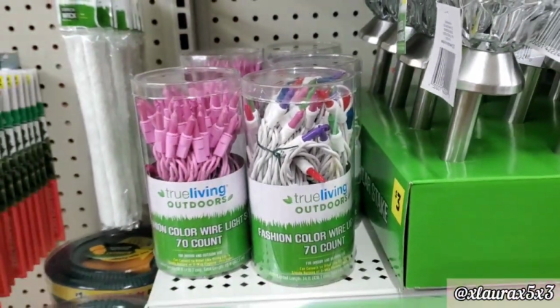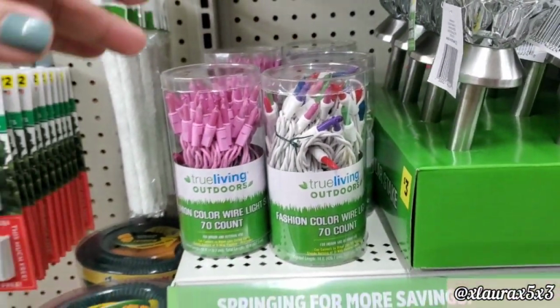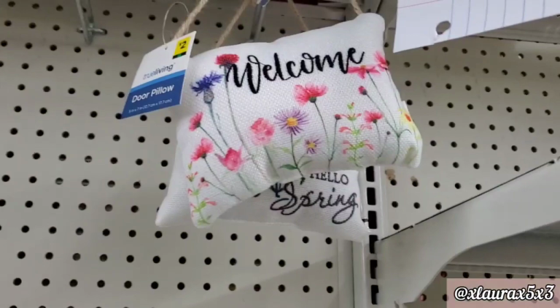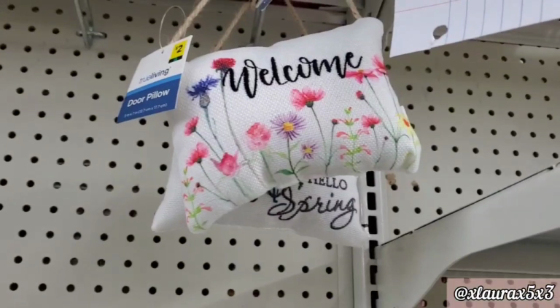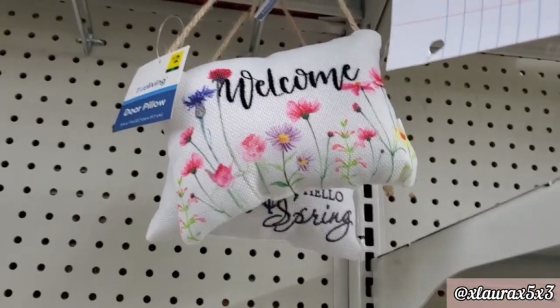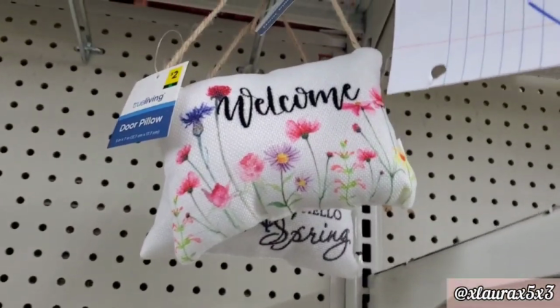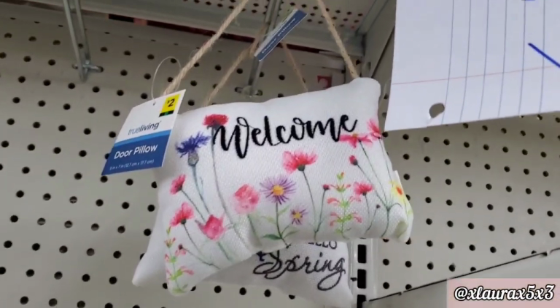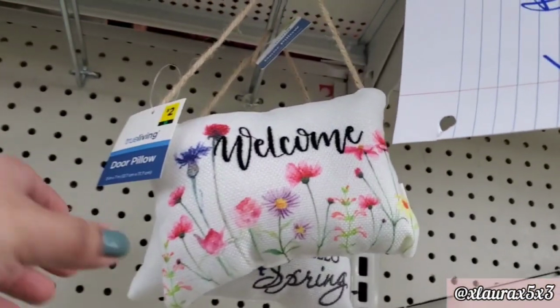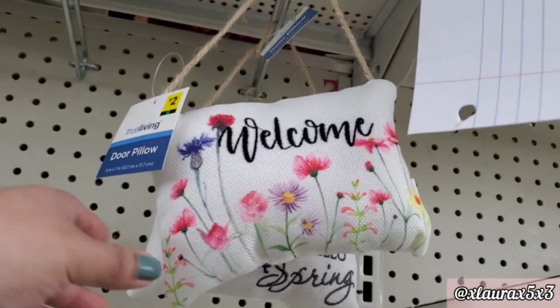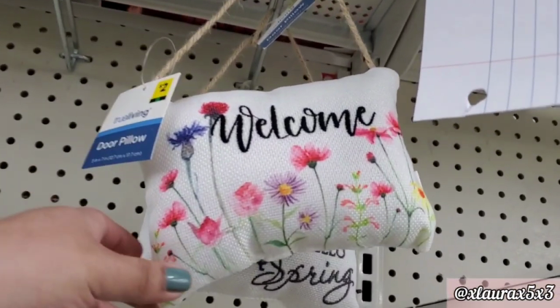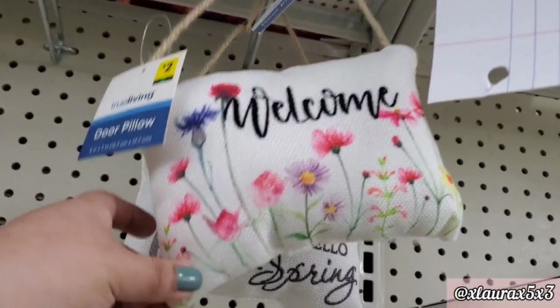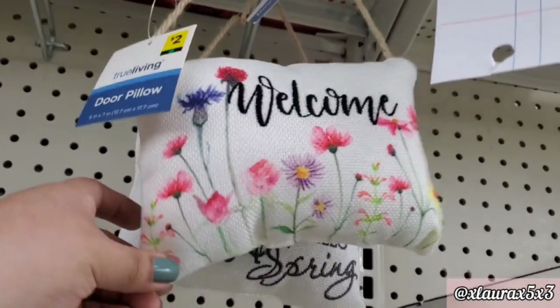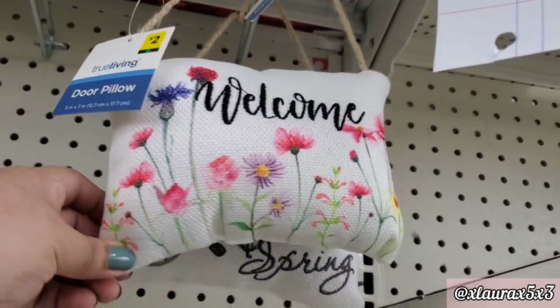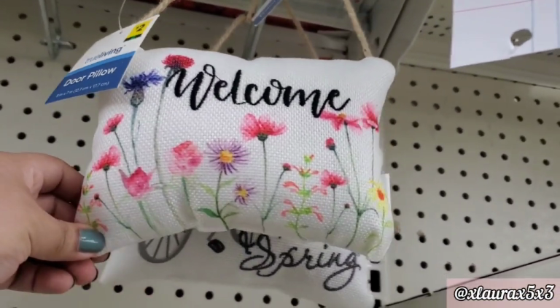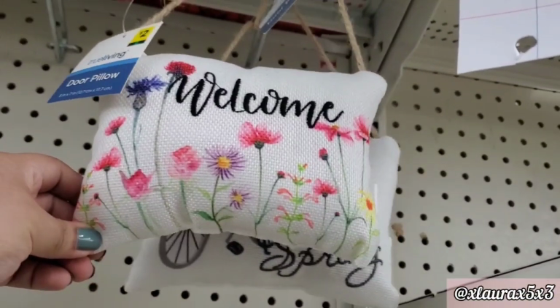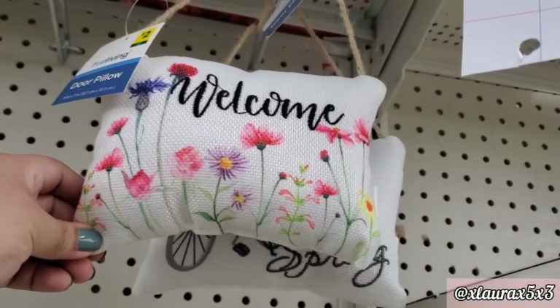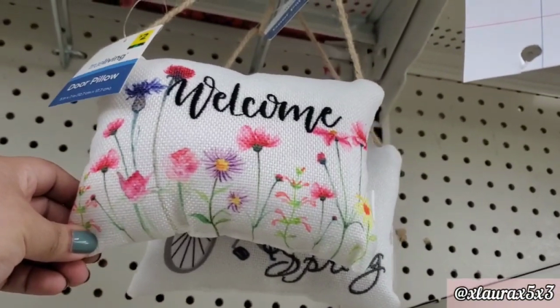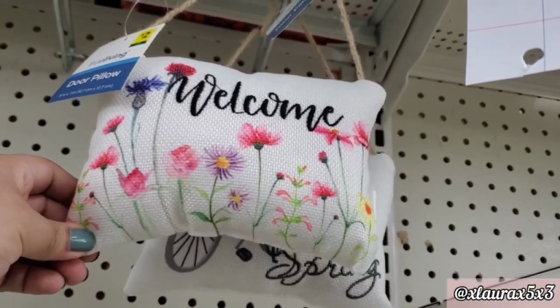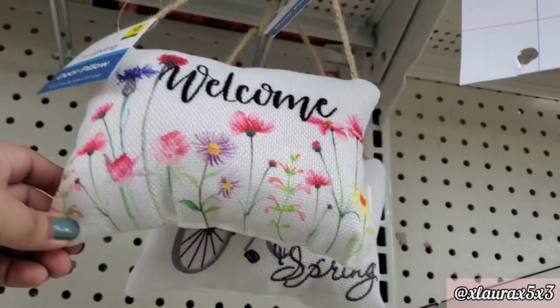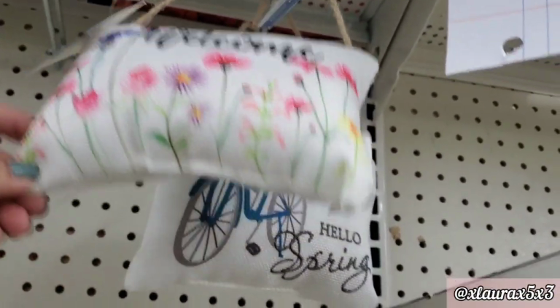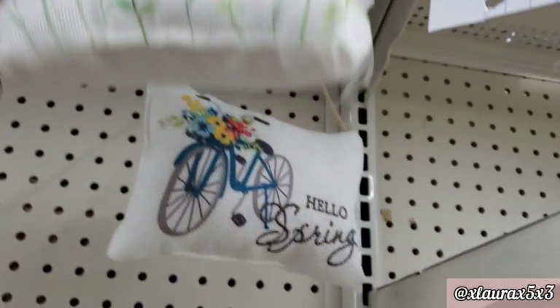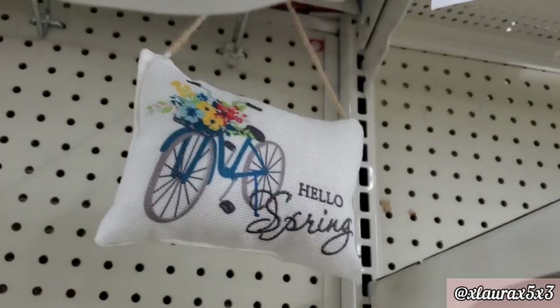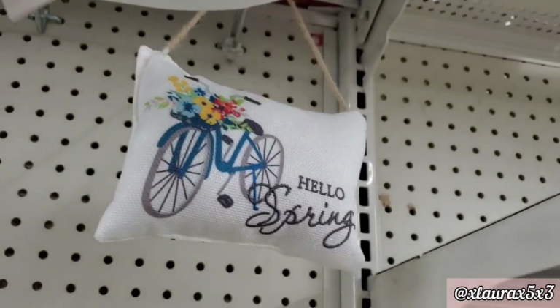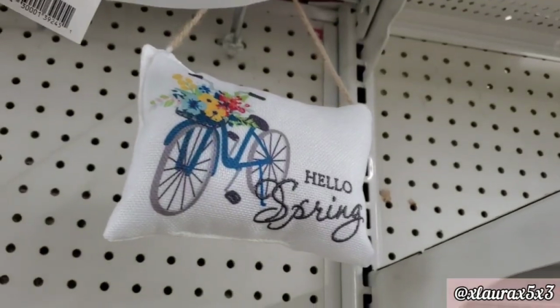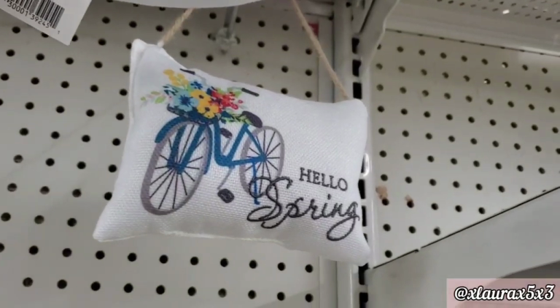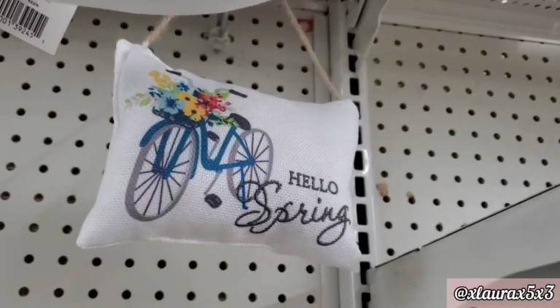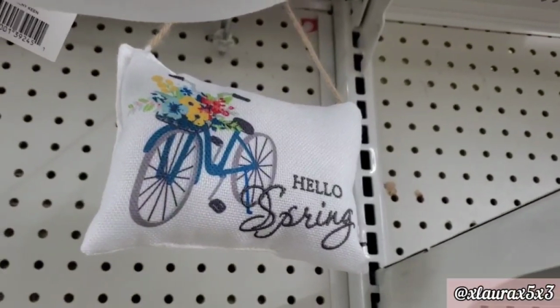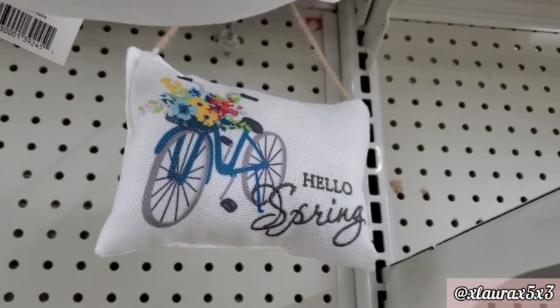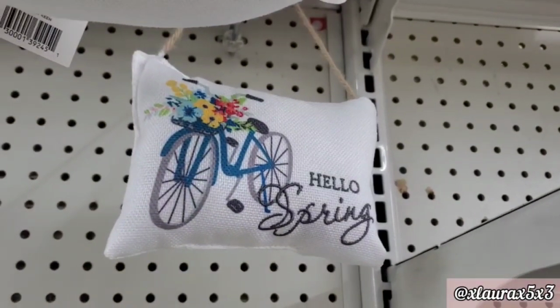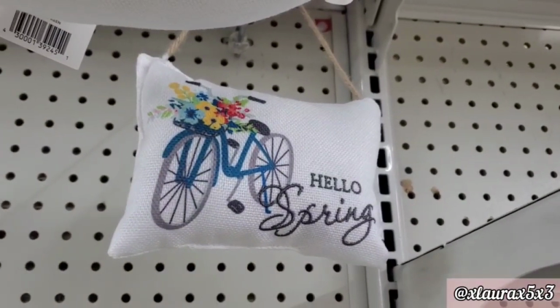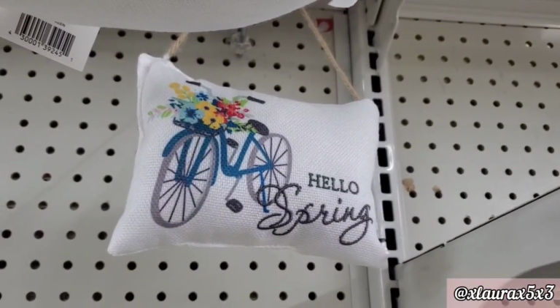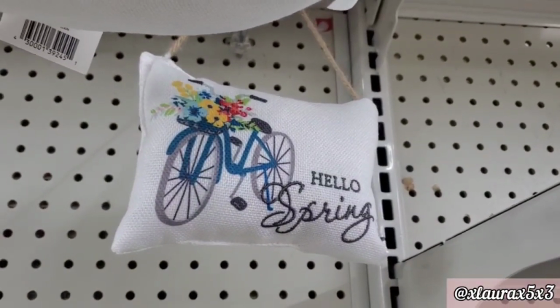I found some new door pillows, very spring. Welcome with the pretty flowers, and Hello Spring with the bicycle.